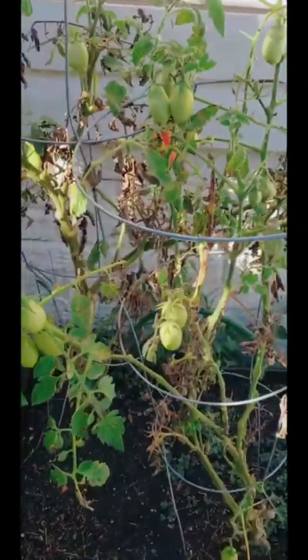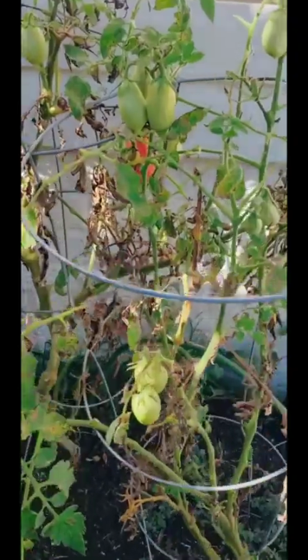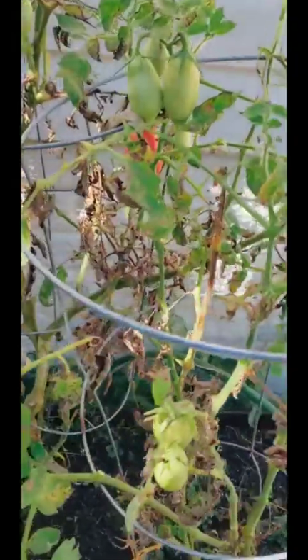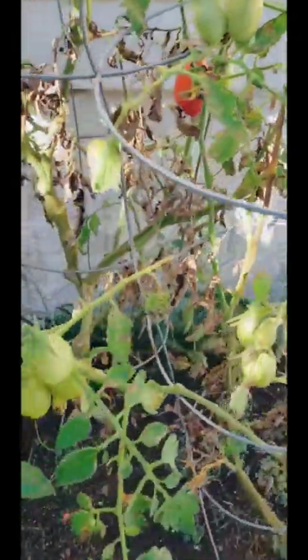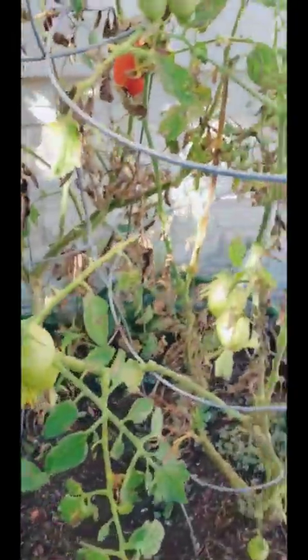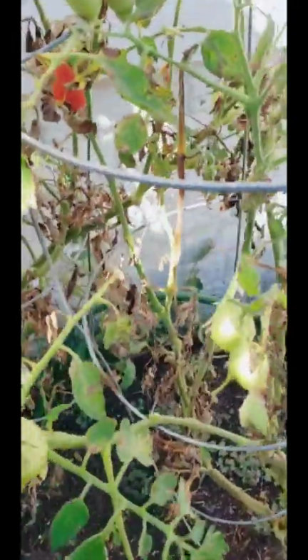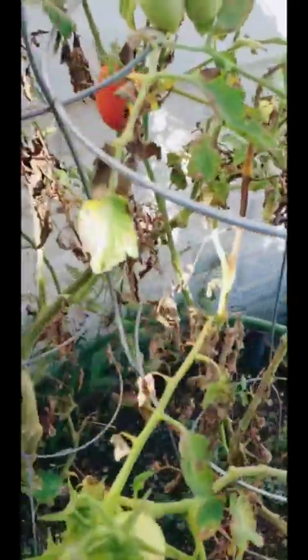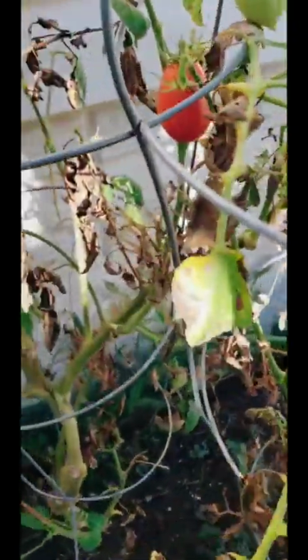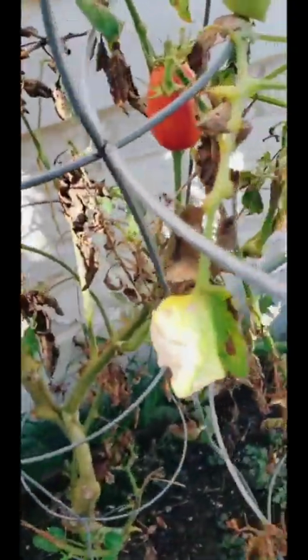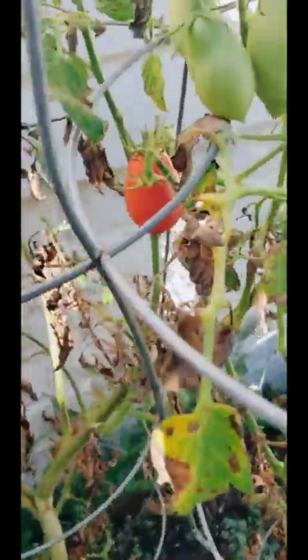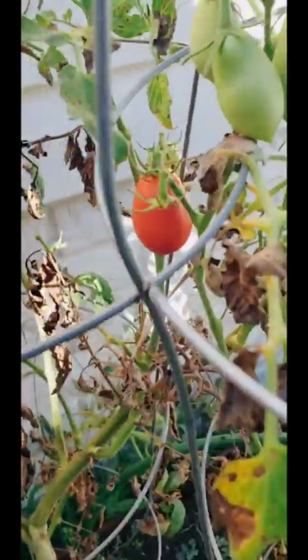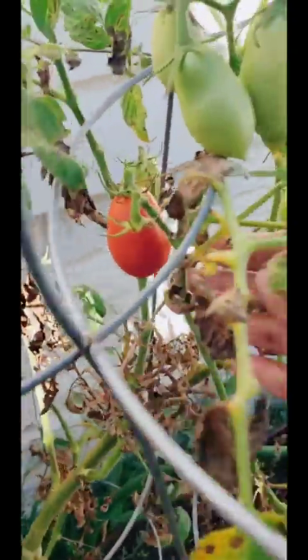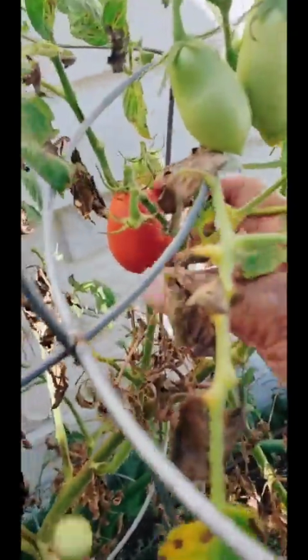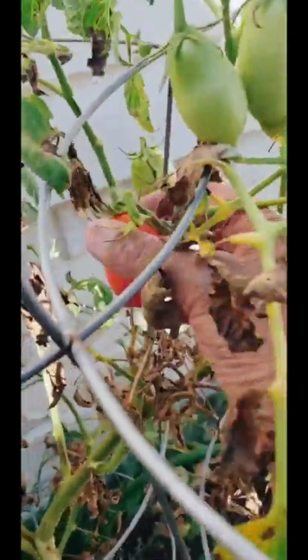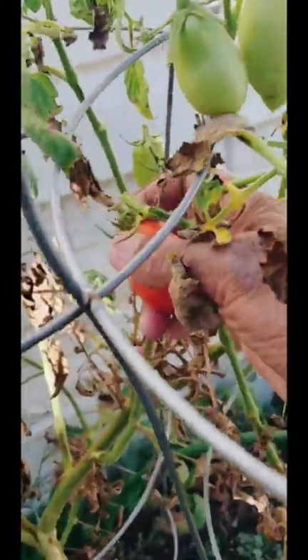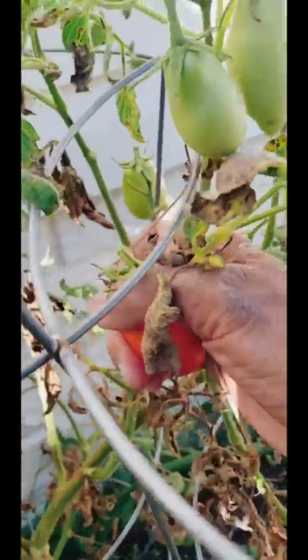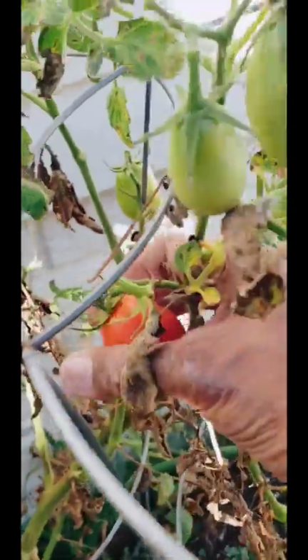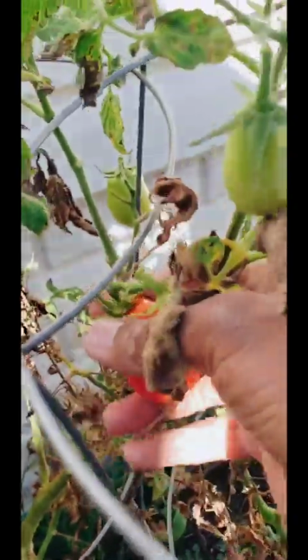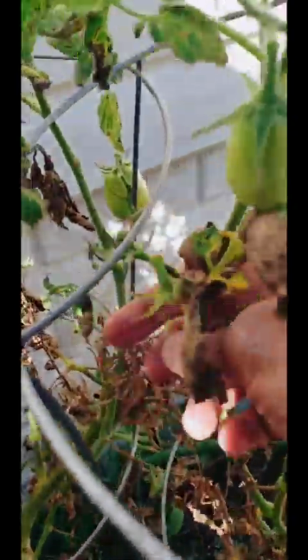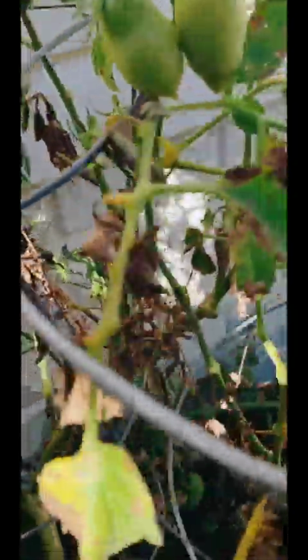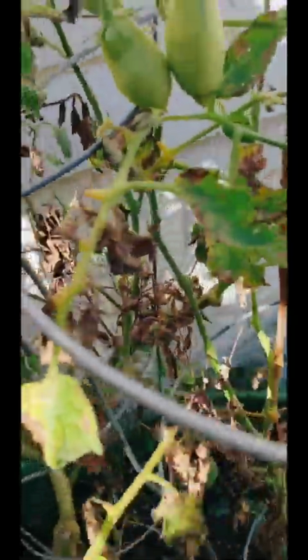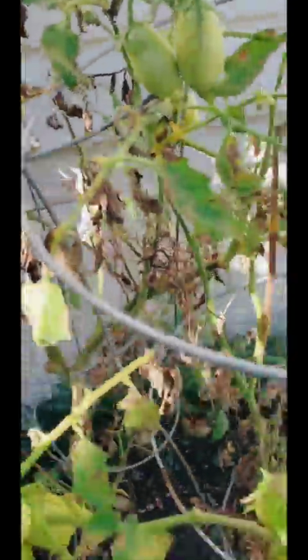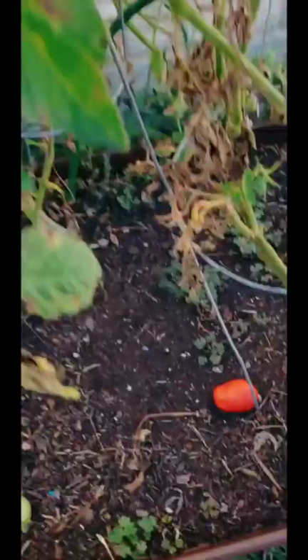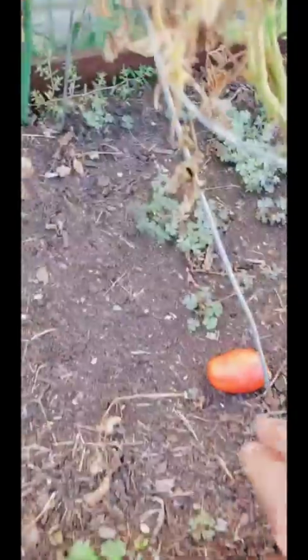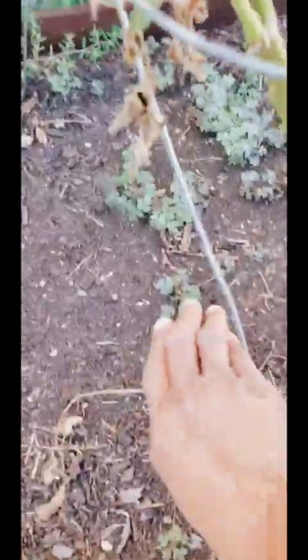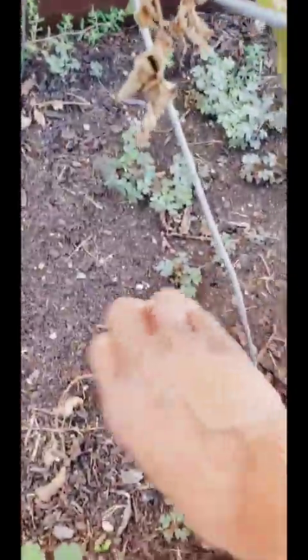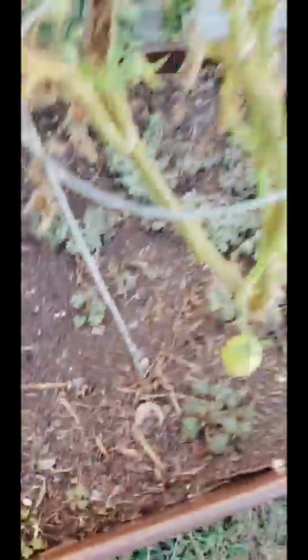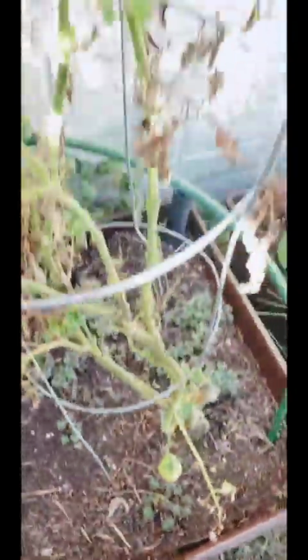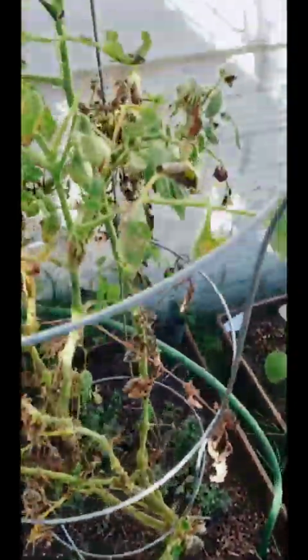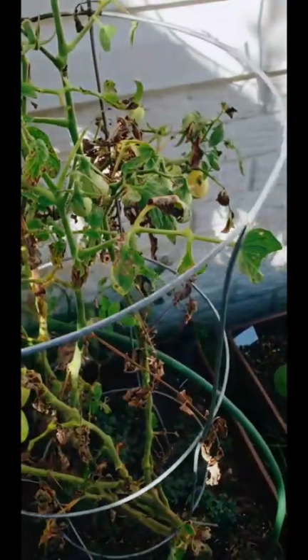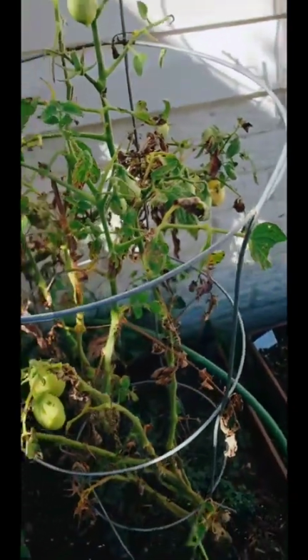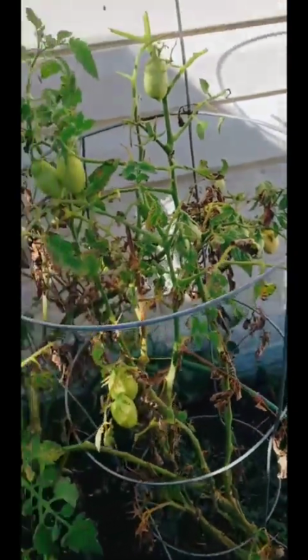These Roma tomatoes are still giving — they are still turning red, so I am going to harvest them until they don't give me any more.